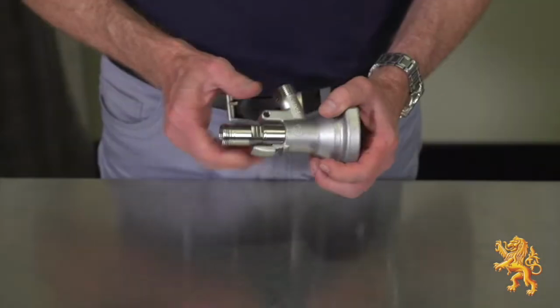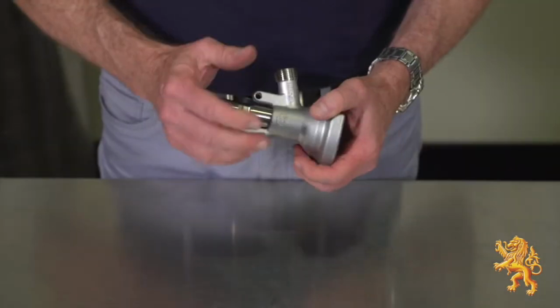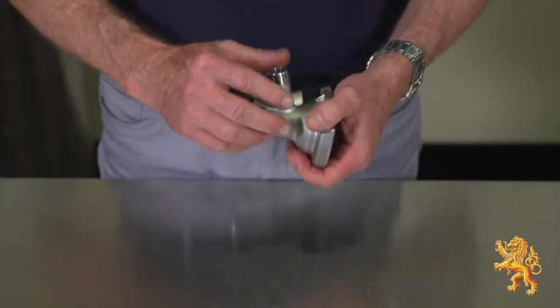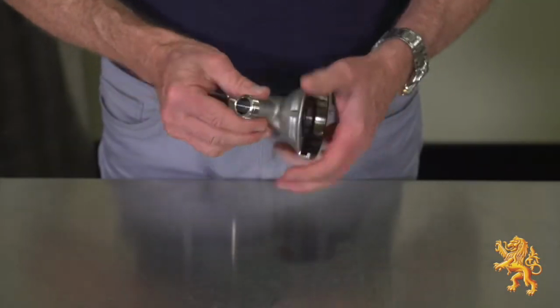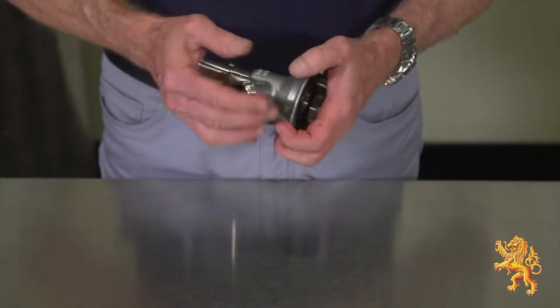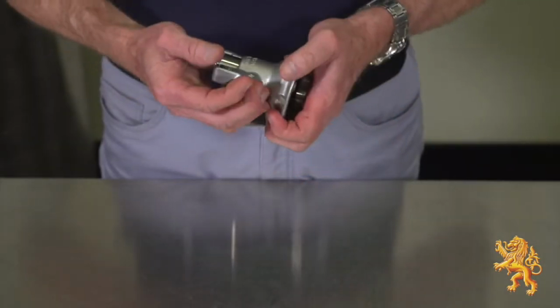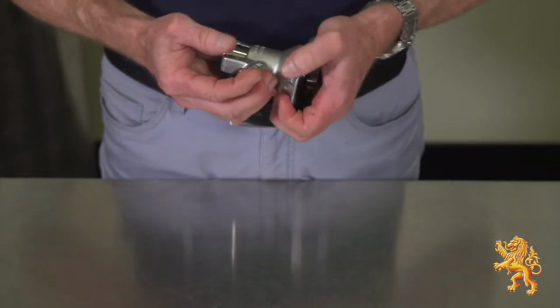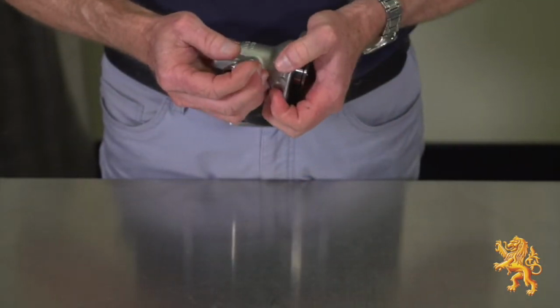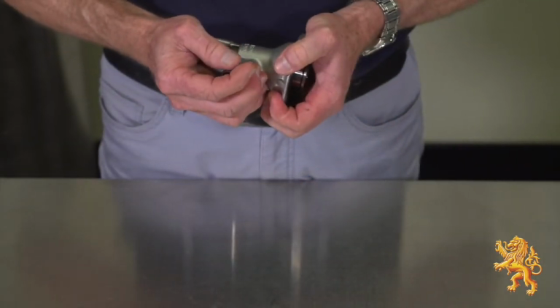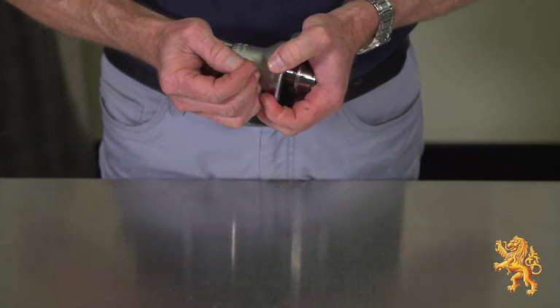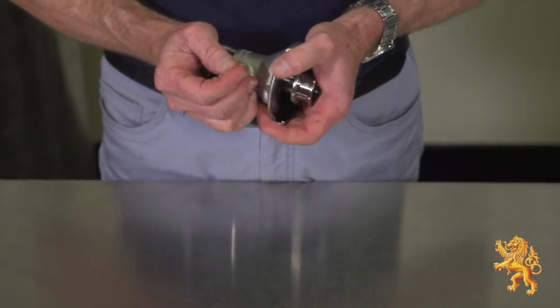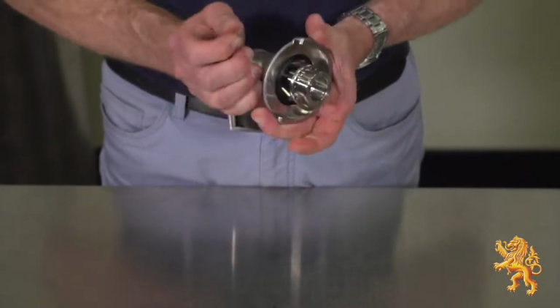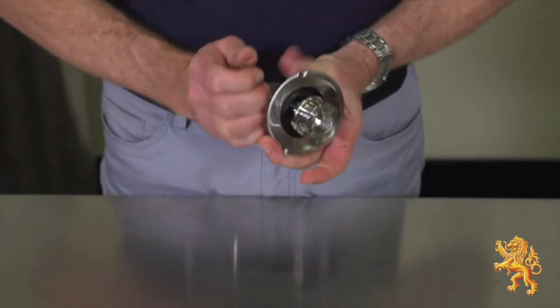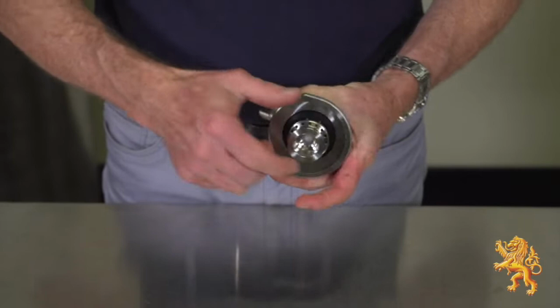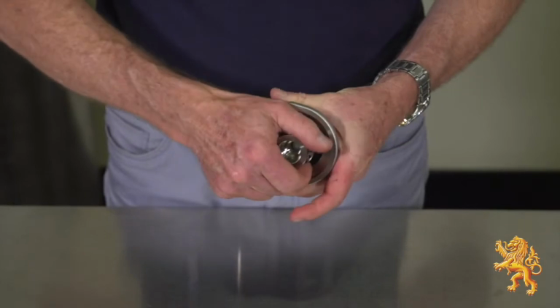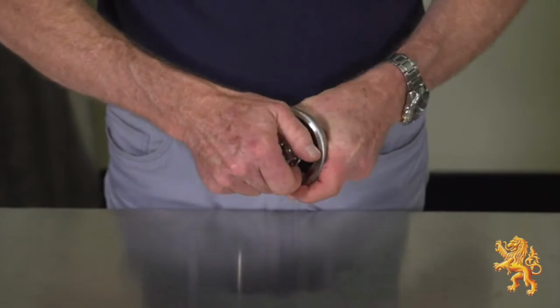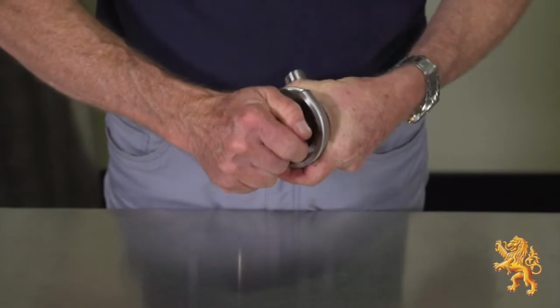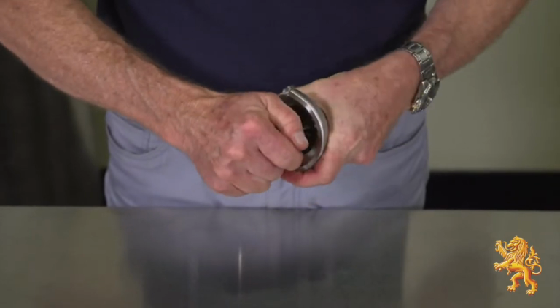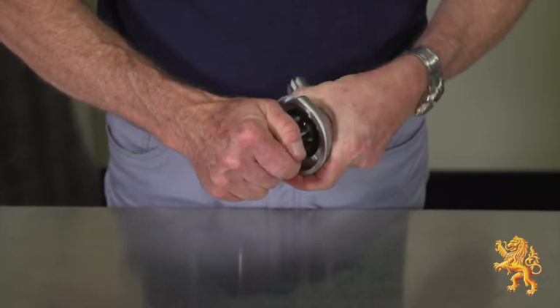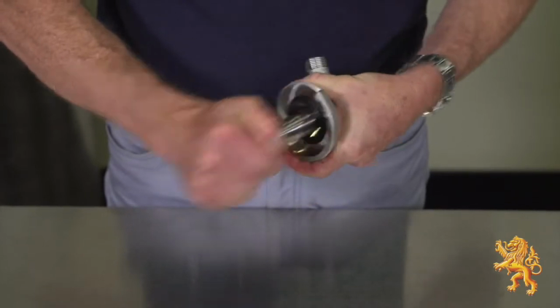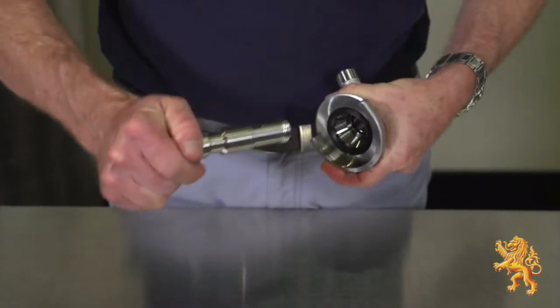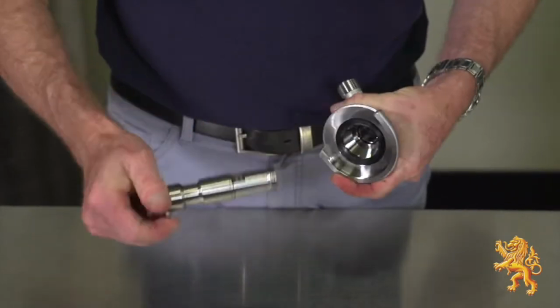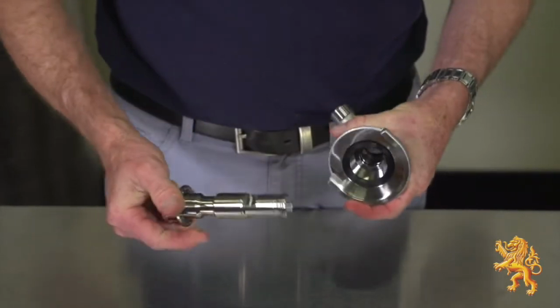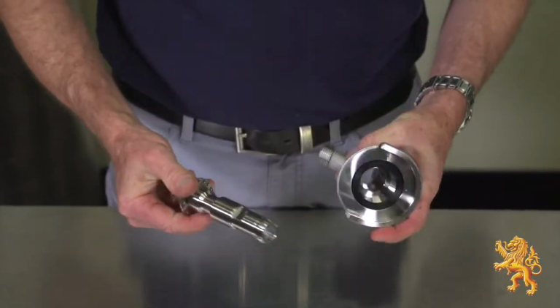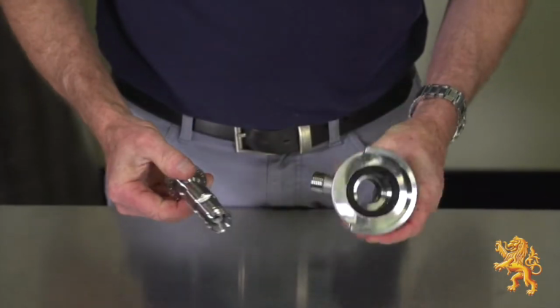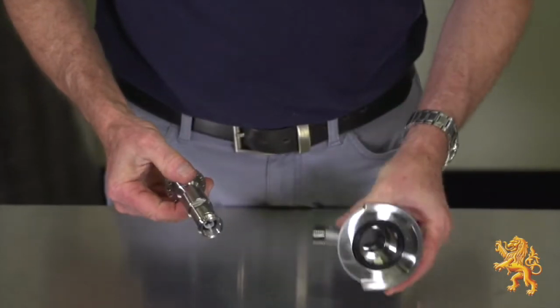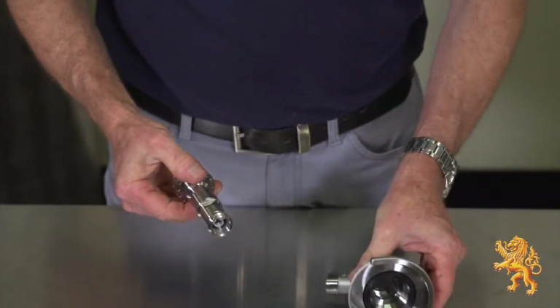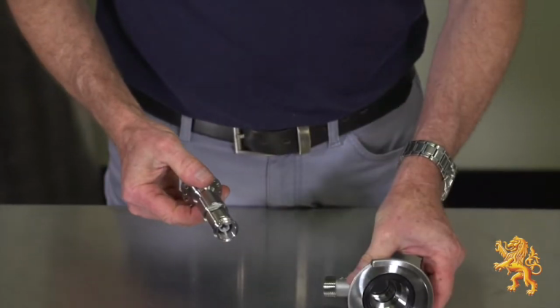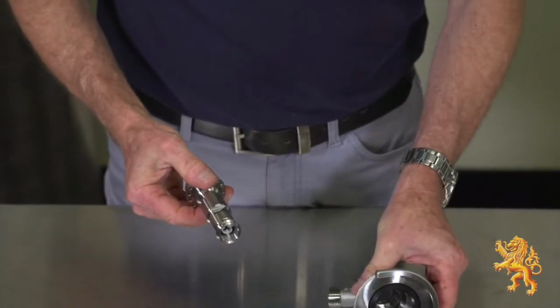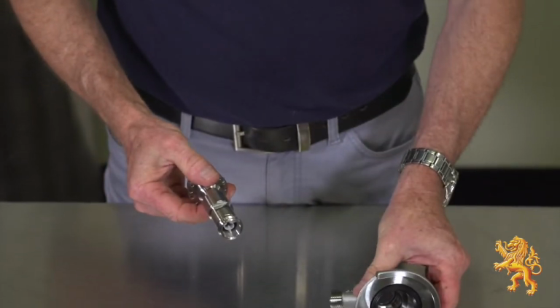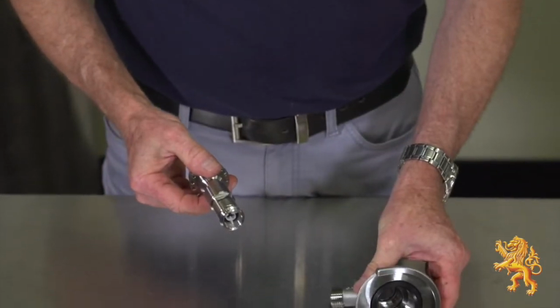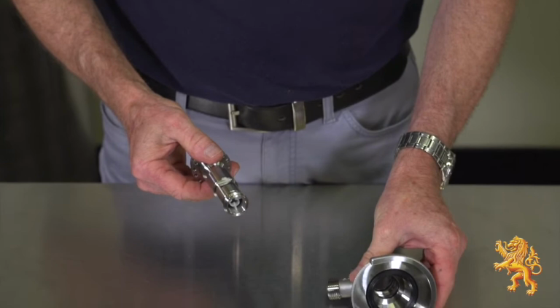Next, remove the probe from the body. Simply push down on the body, releasing the probe from the body of the coupler. Pull the probe out.